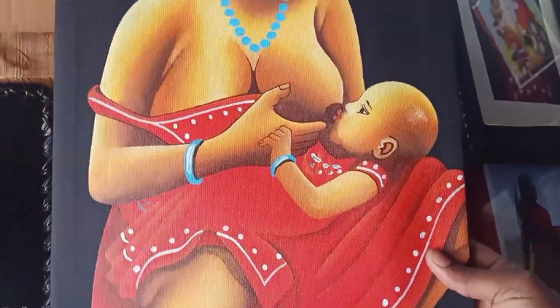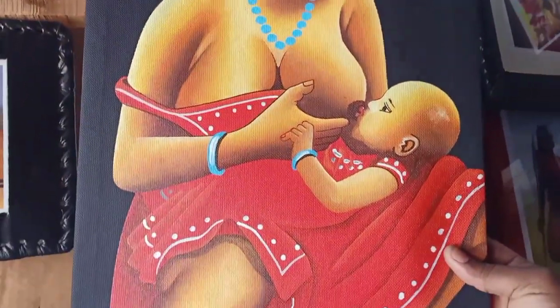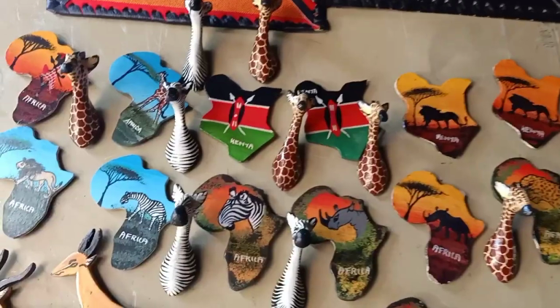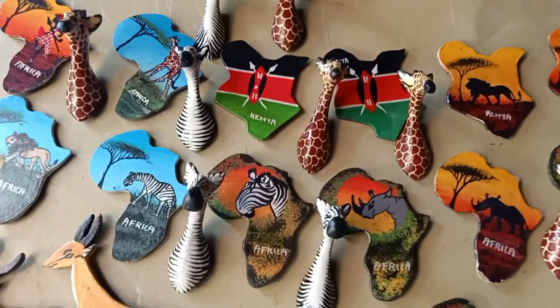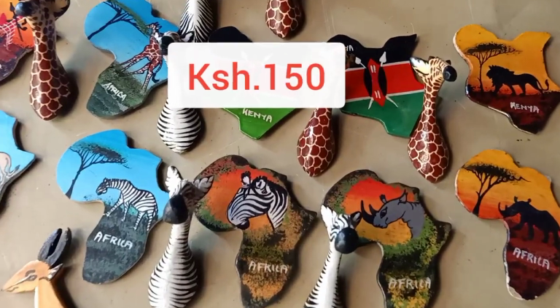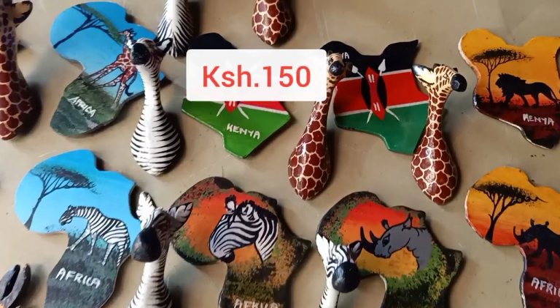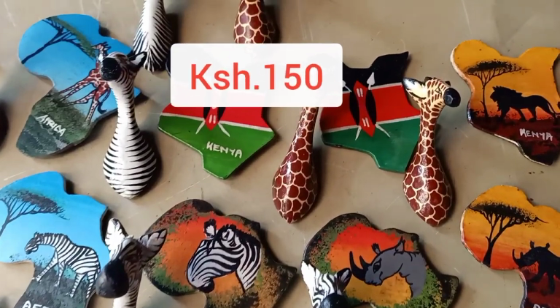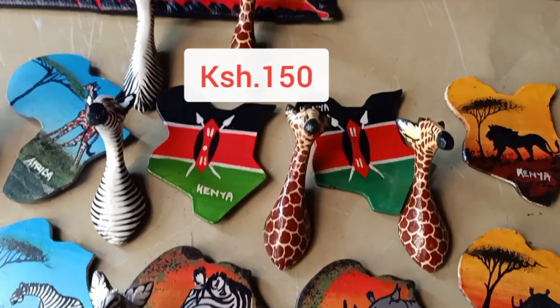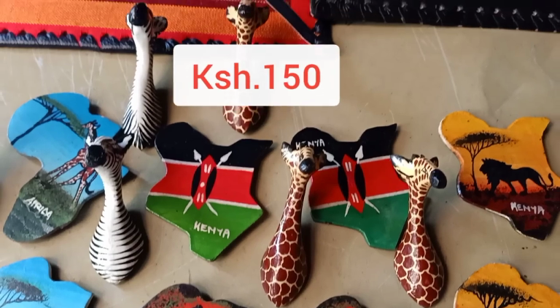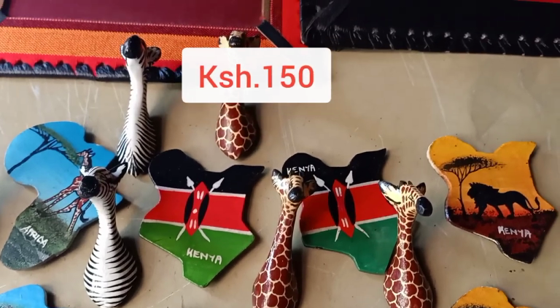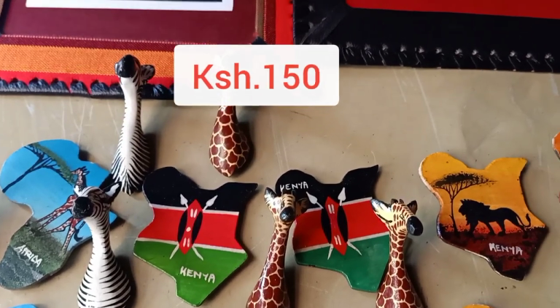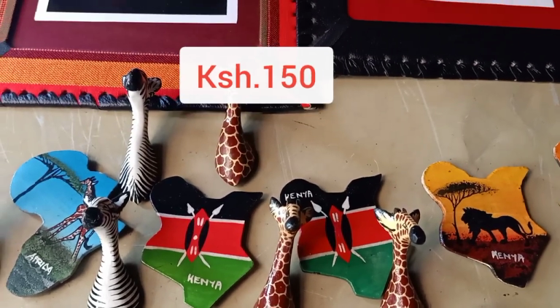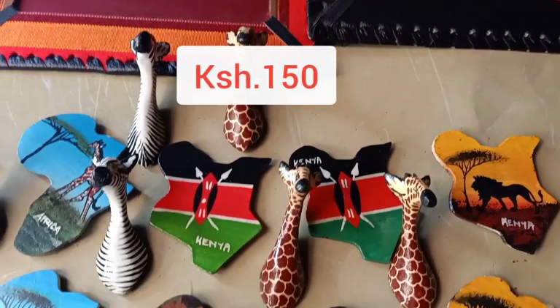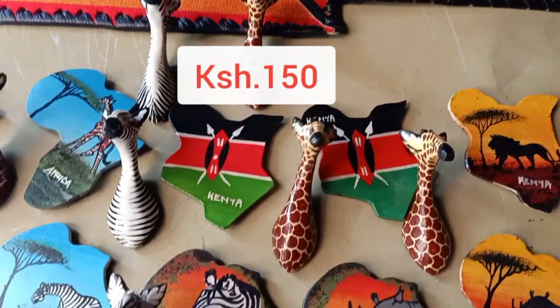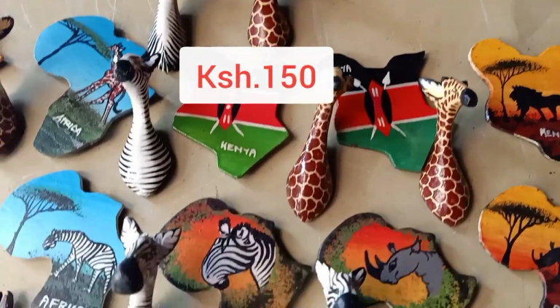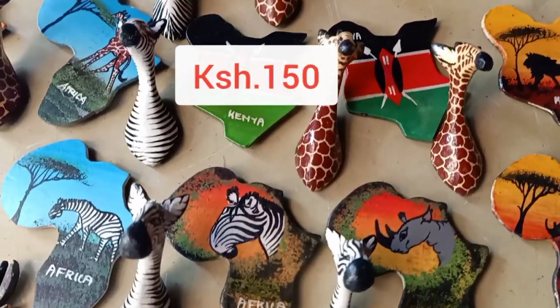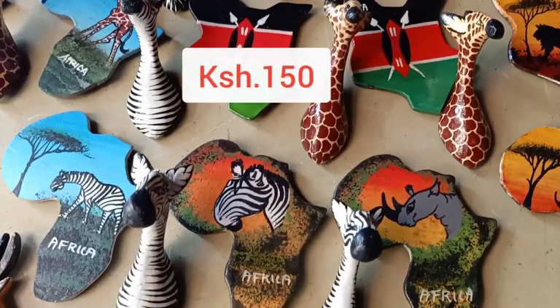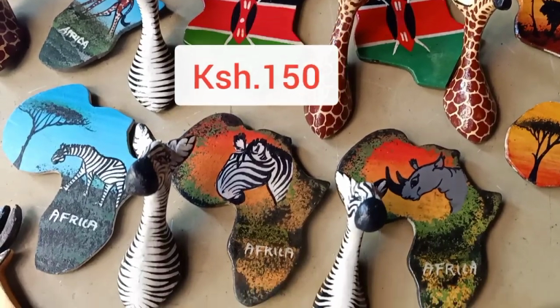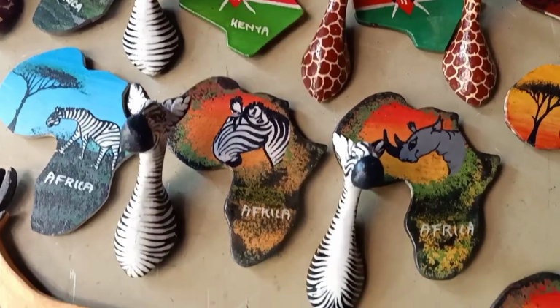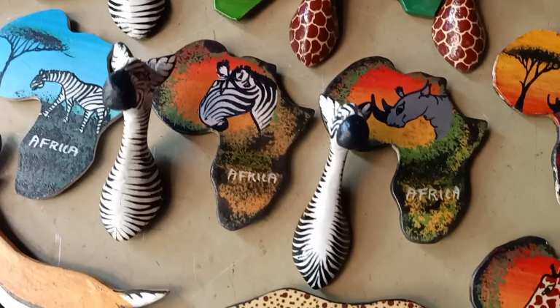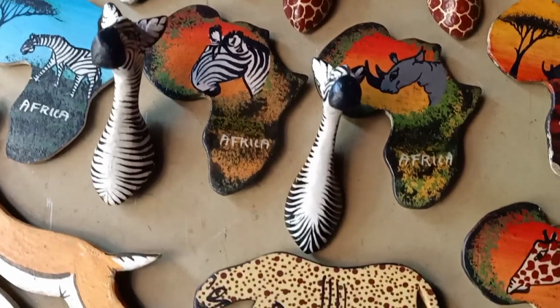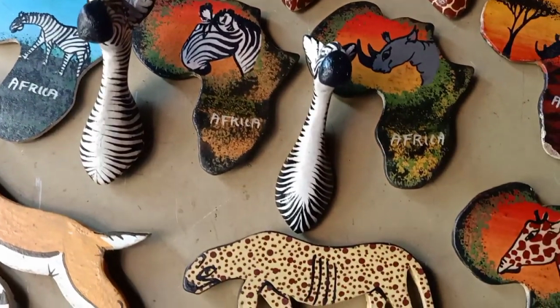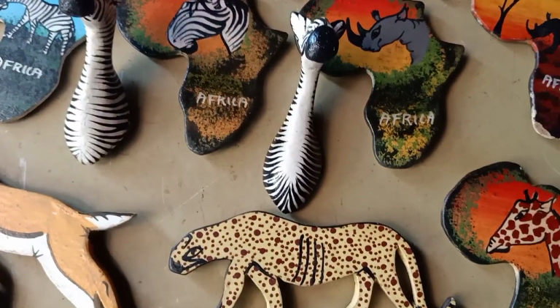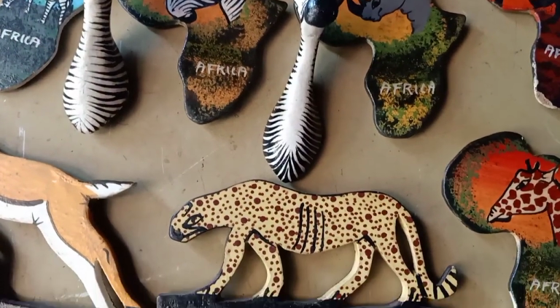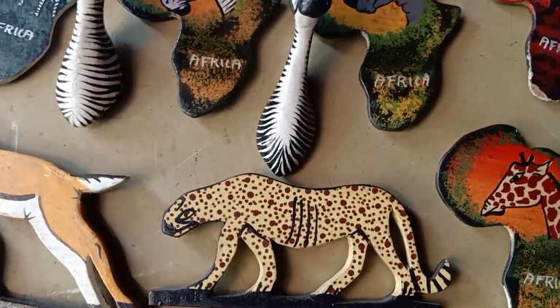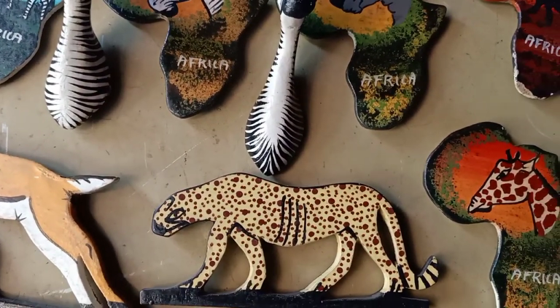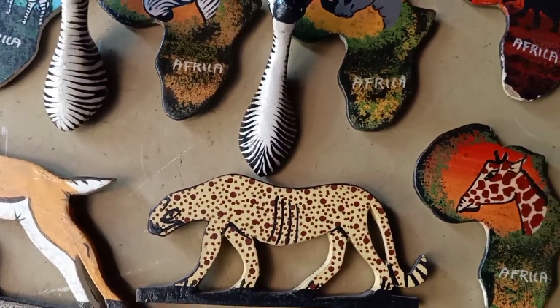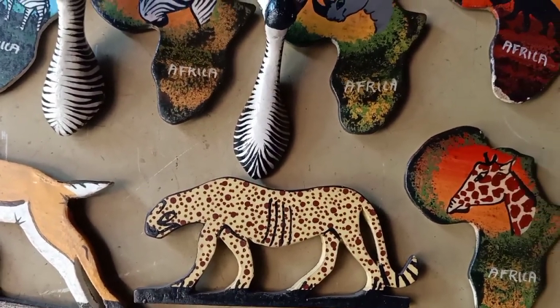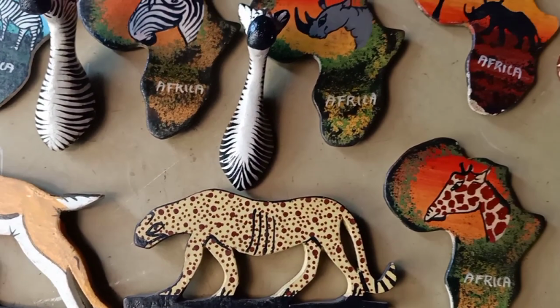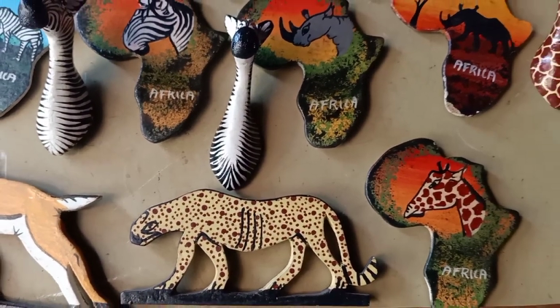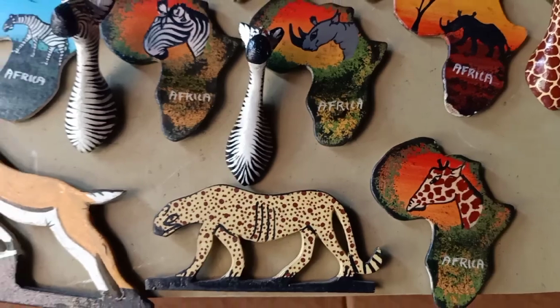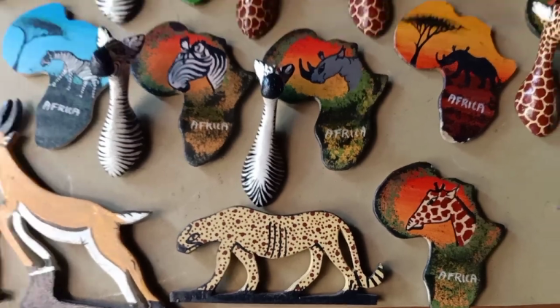They also have beautiful decorative stickers that you can use for home decor — stick them on your walls or your fridge. I'm loving them because all of them were being sold at 150 shillings.